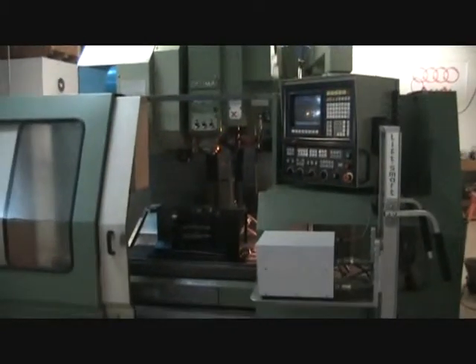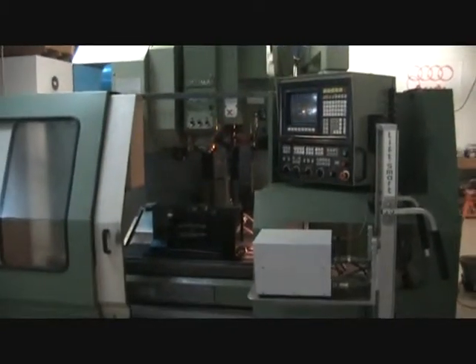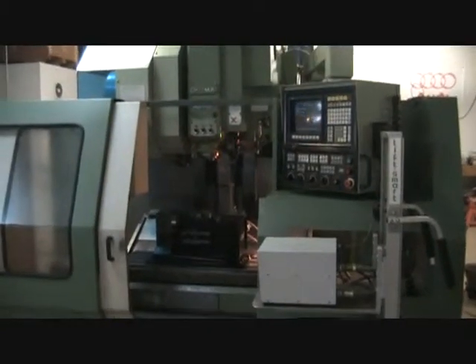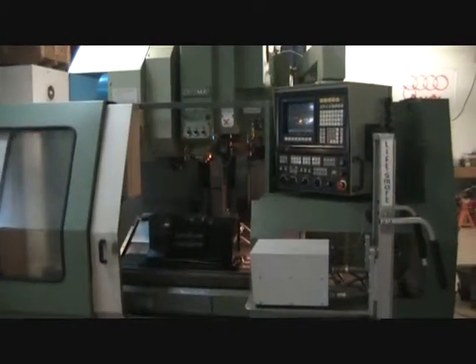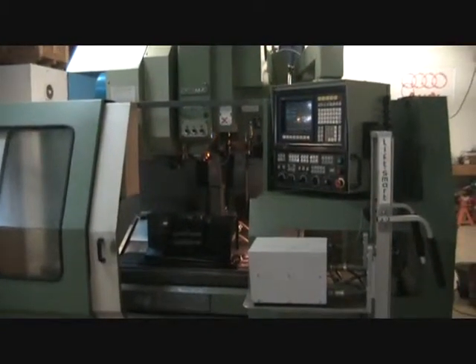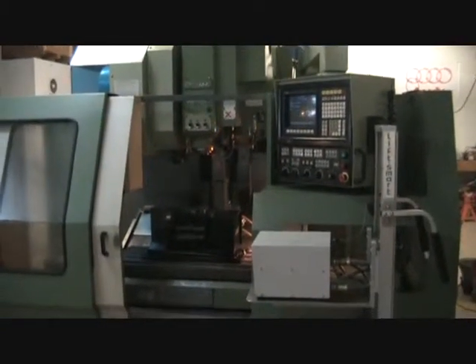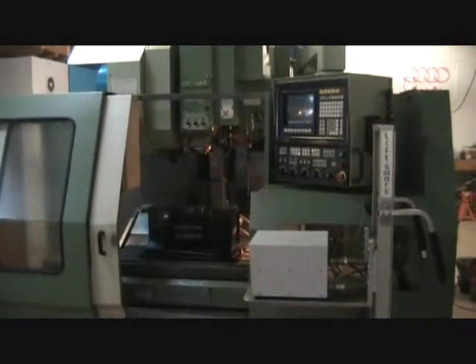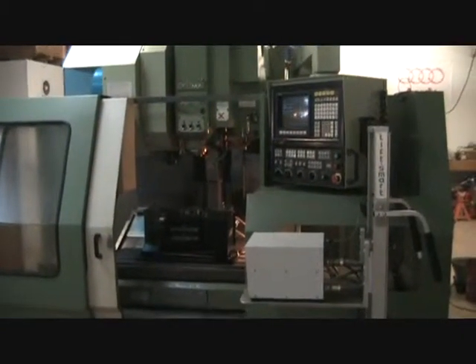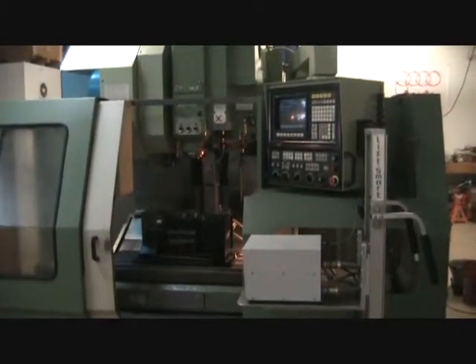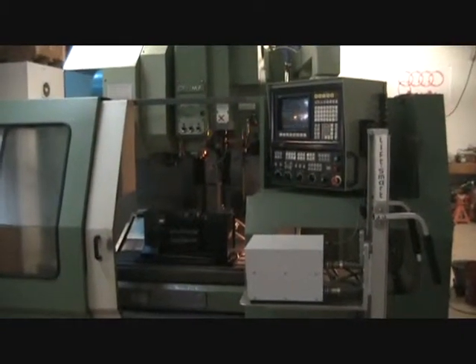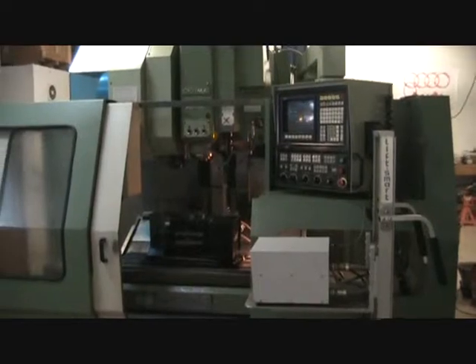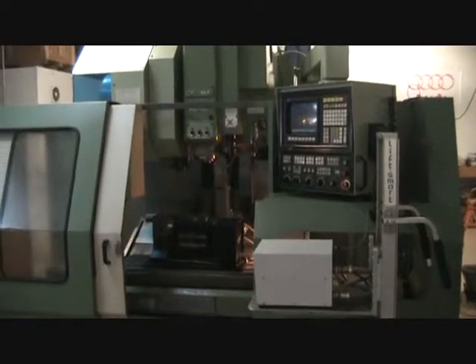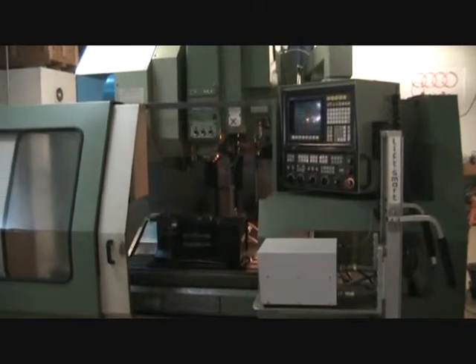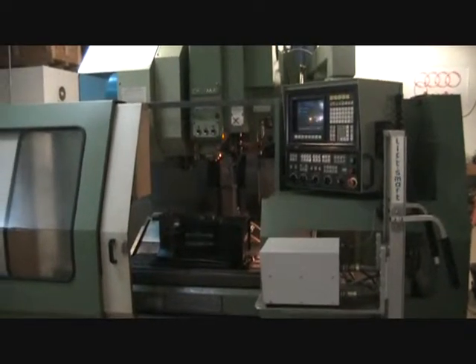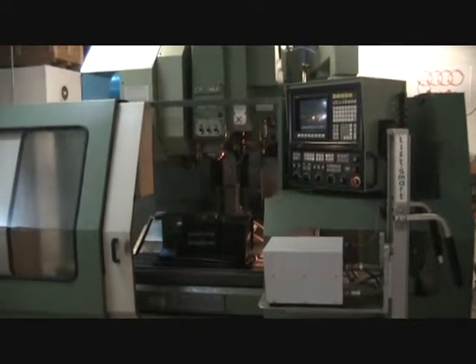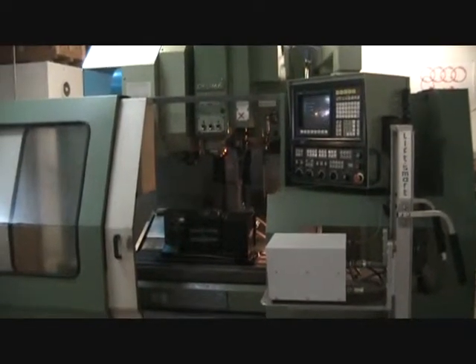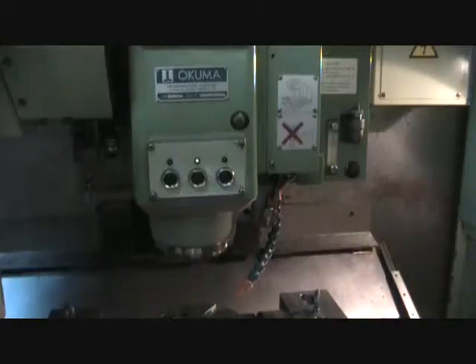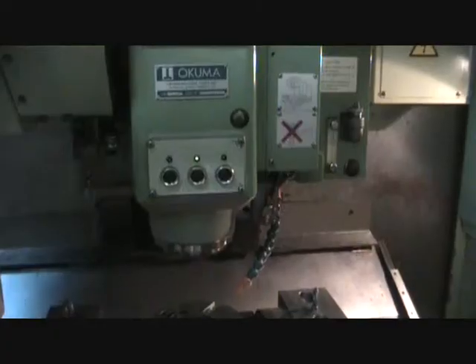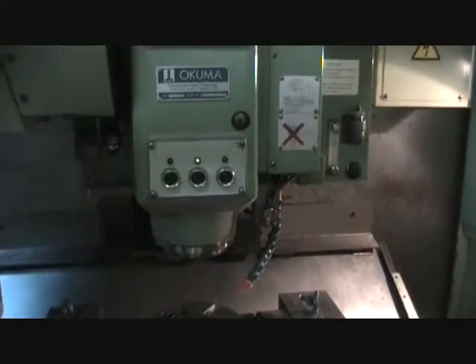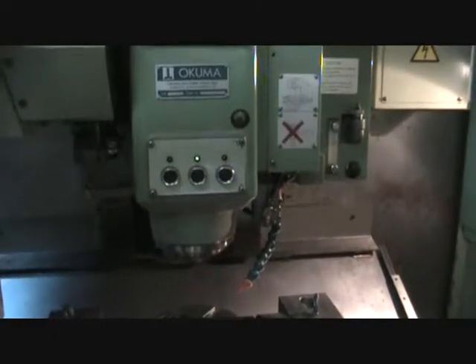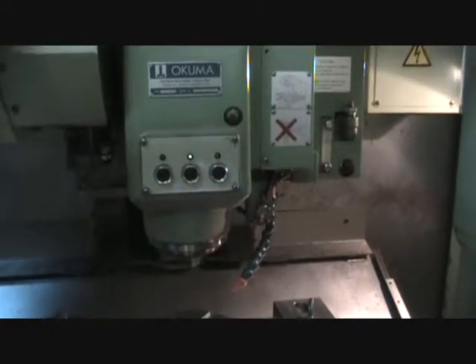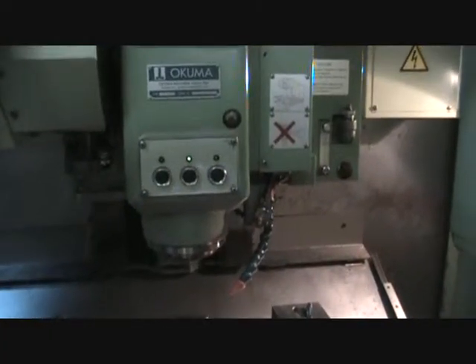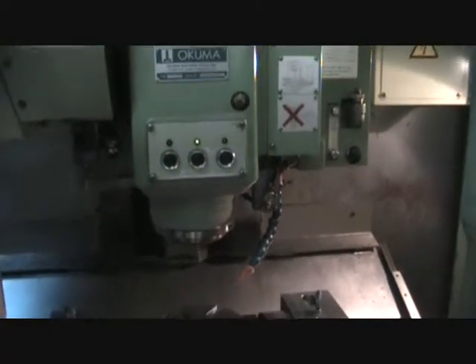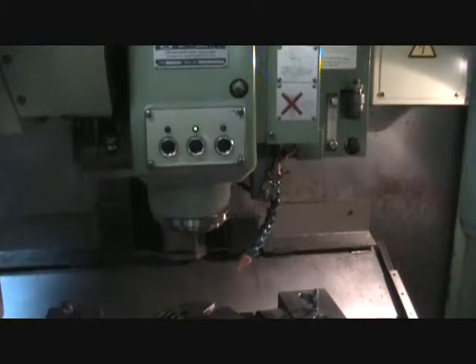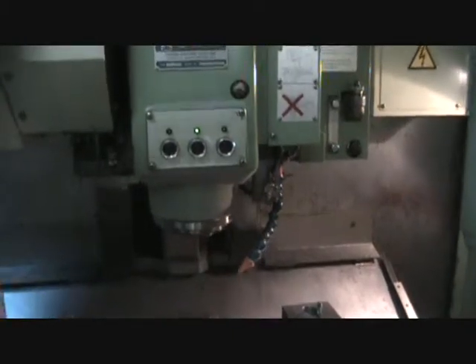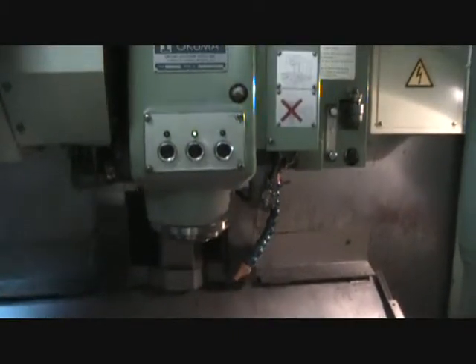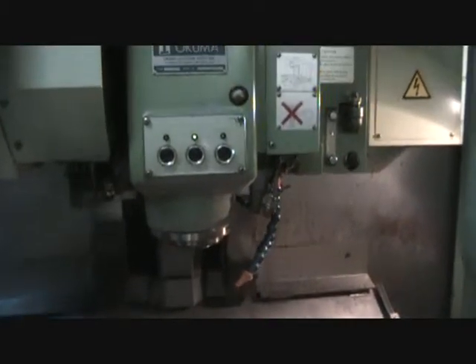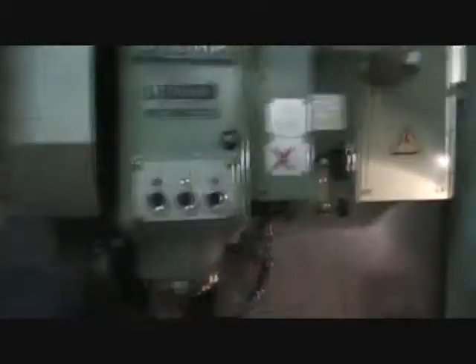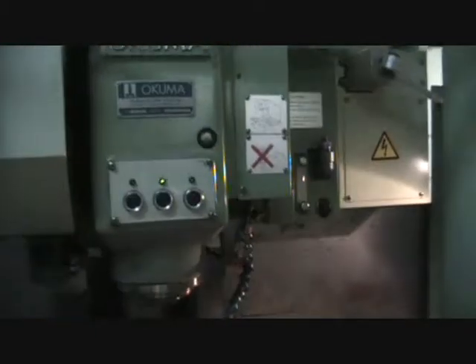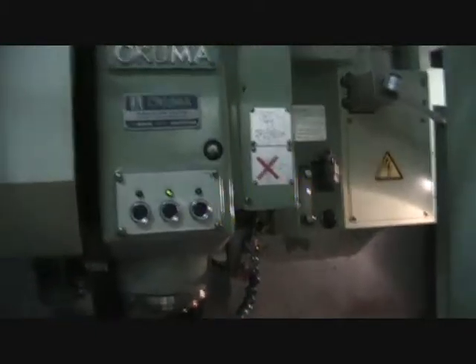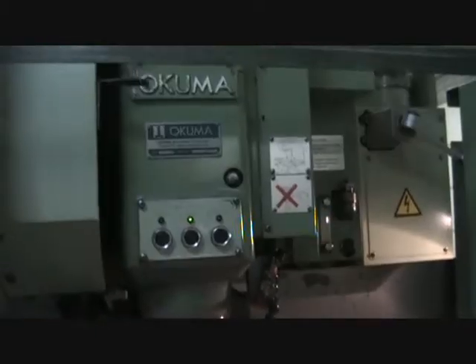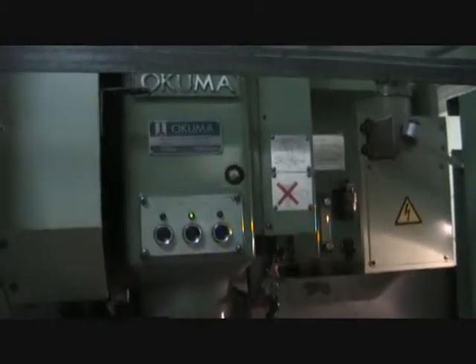This concludes the video inspection of the Akuma MC4 VAE. We're adding the Z-axis movement to the end of this last video.